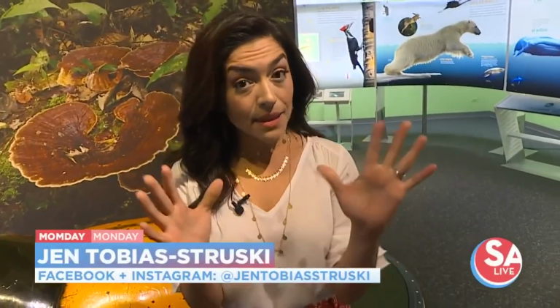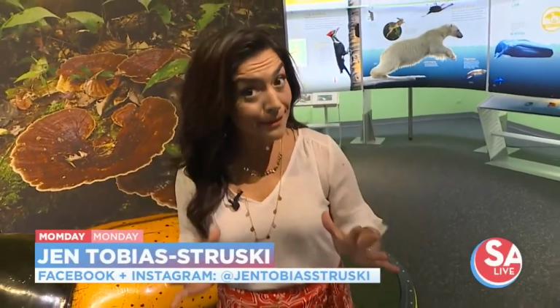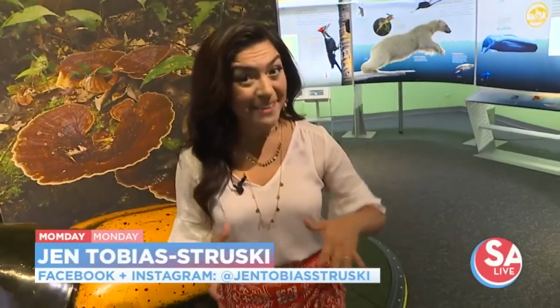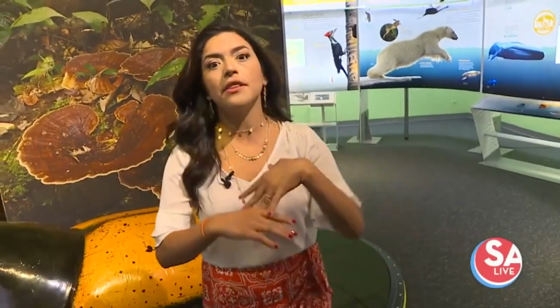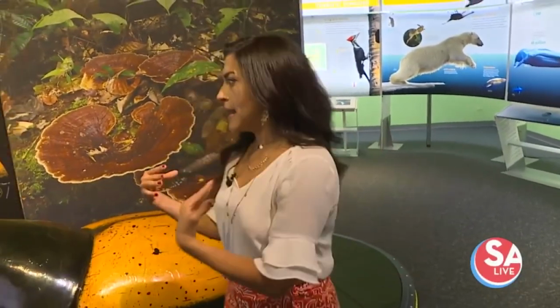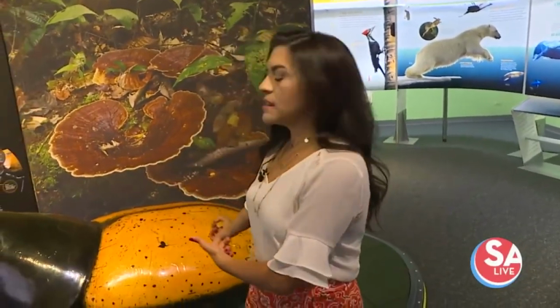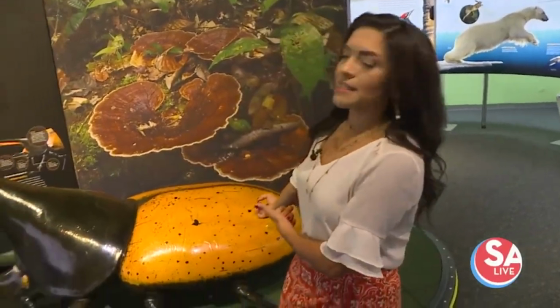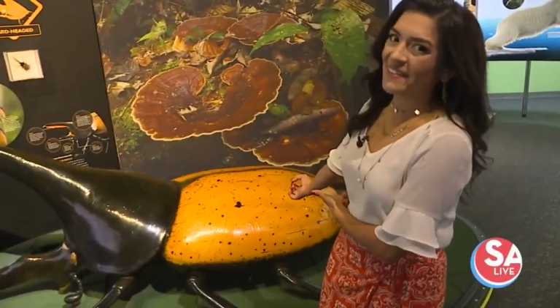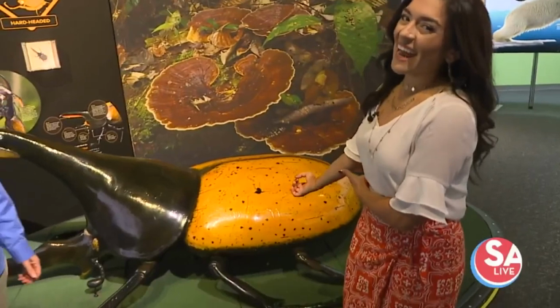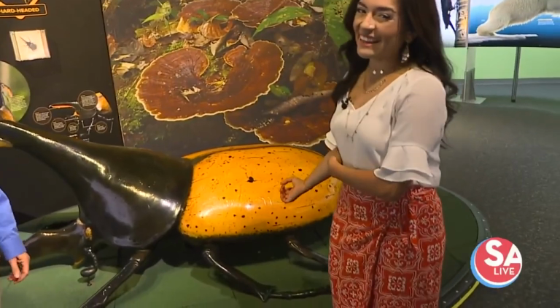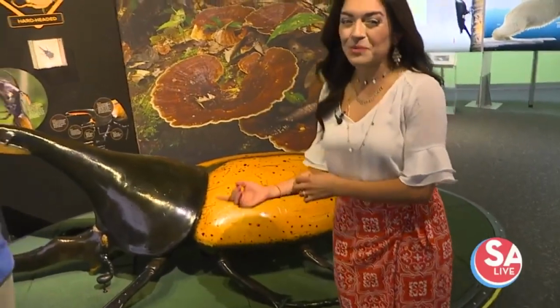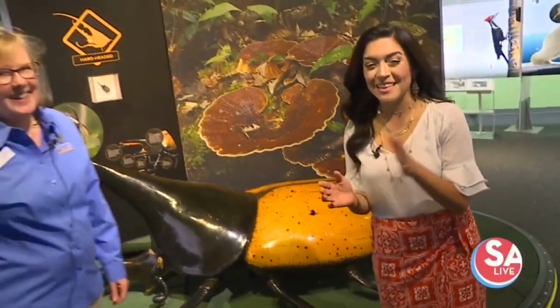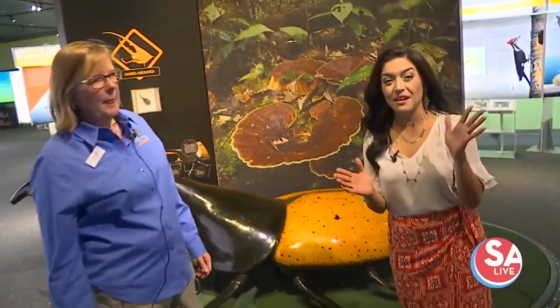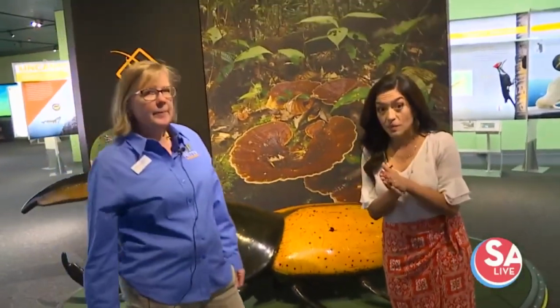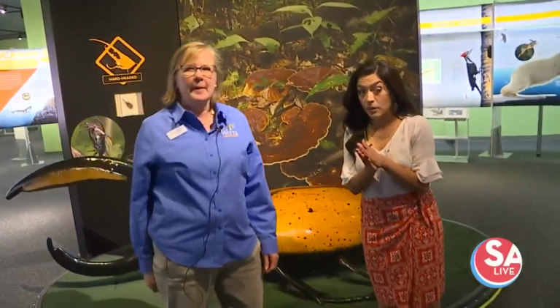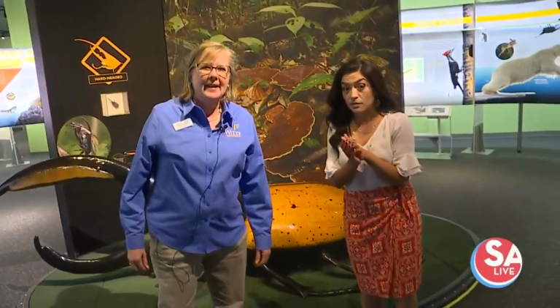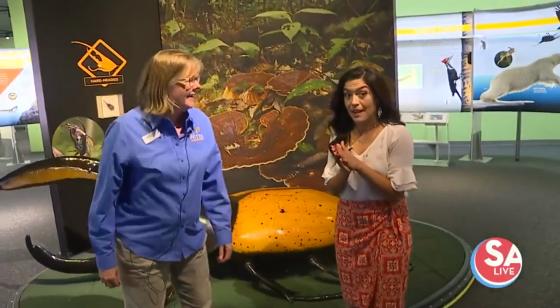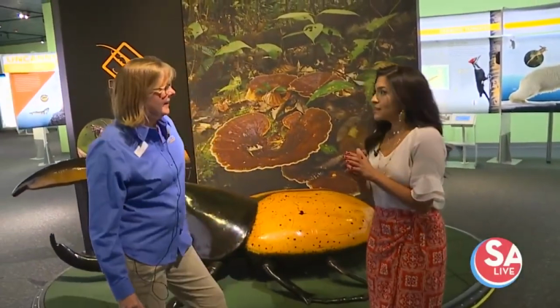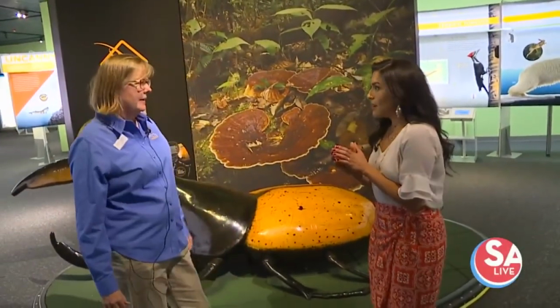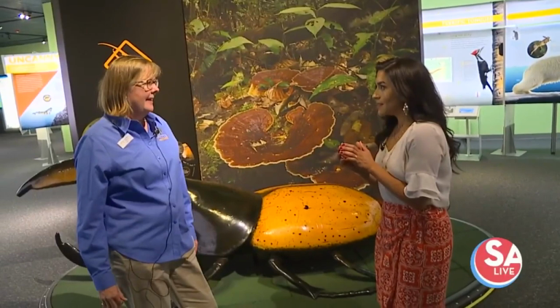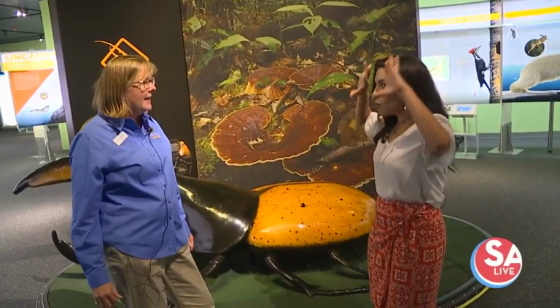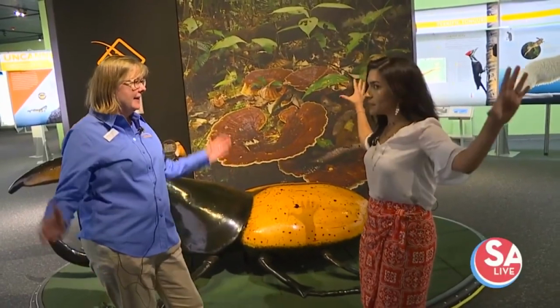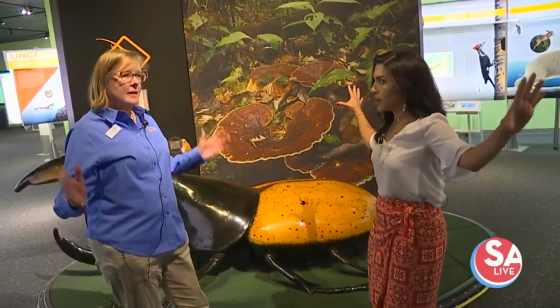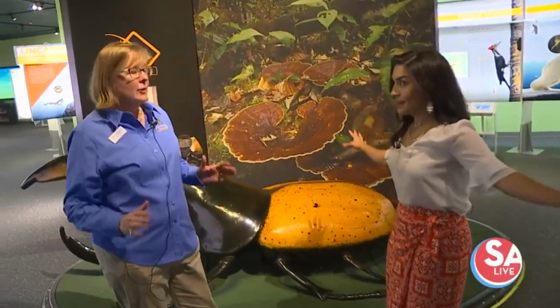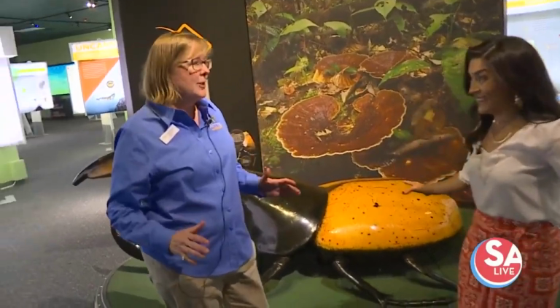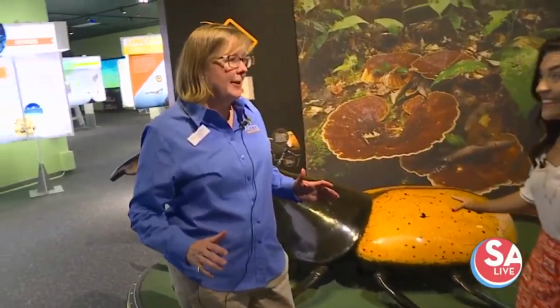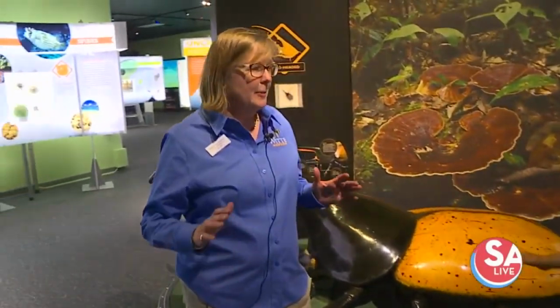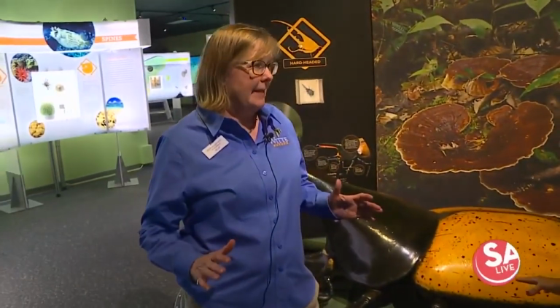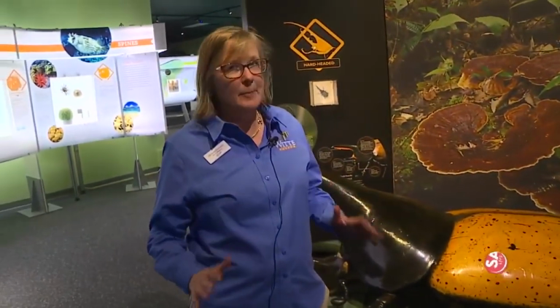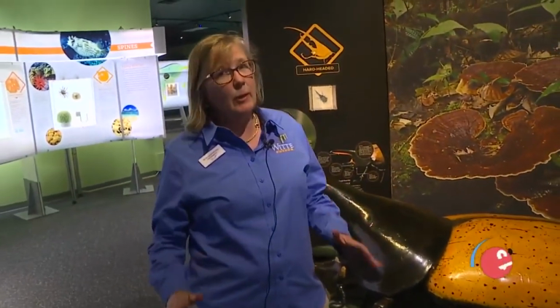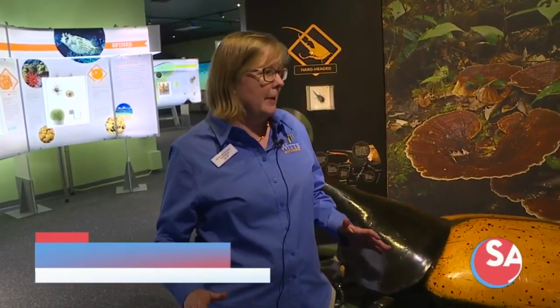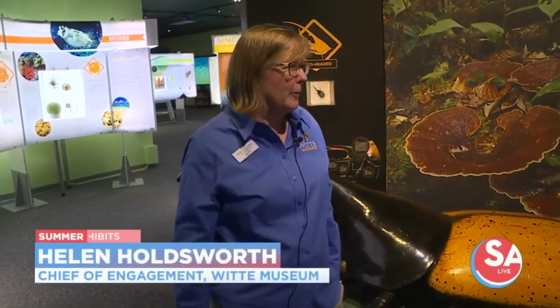Some of these are real-life replicas. I have Helen Holdsworth, the chief of engagement at the Witte Museum, joining me now to talk all about this. There's so many things I'm learning already. It is amazing — great exhibit, Extreme Creatures.